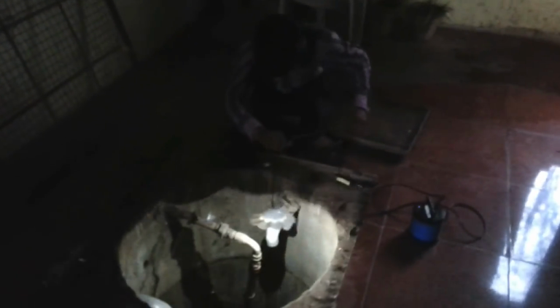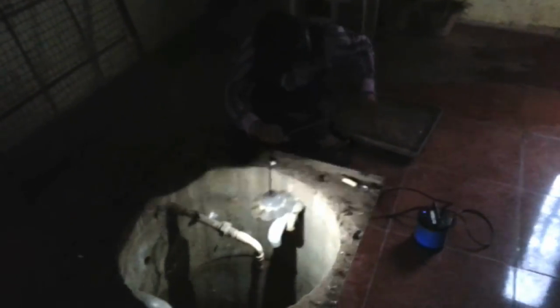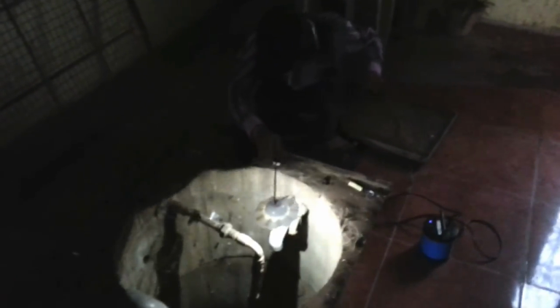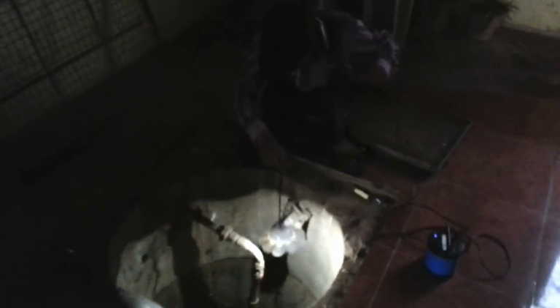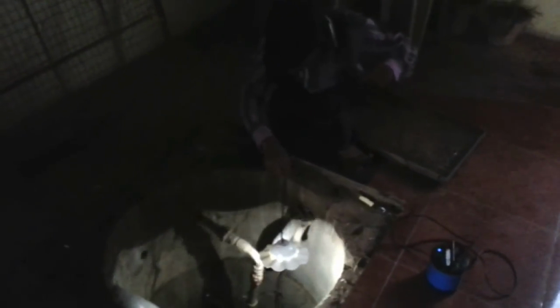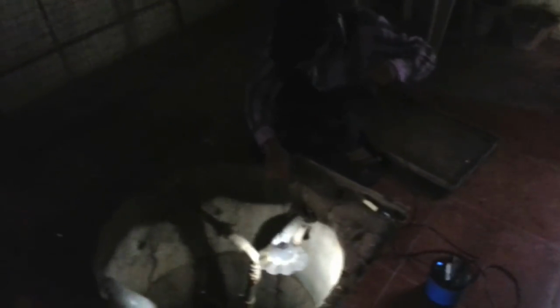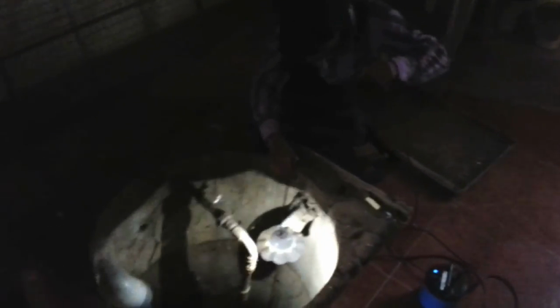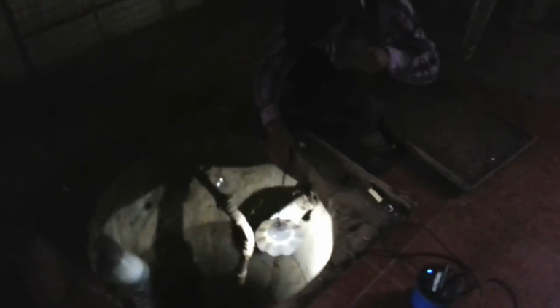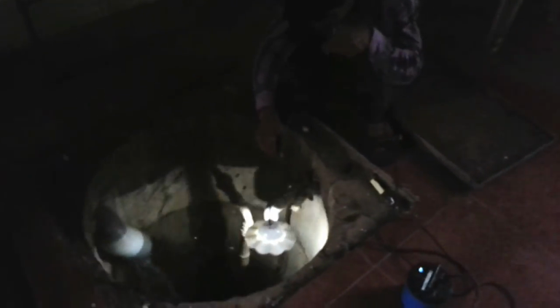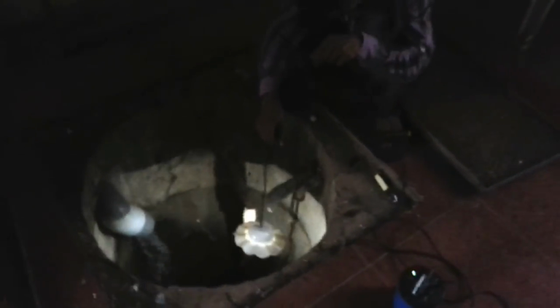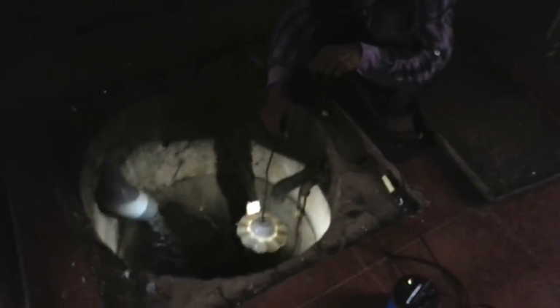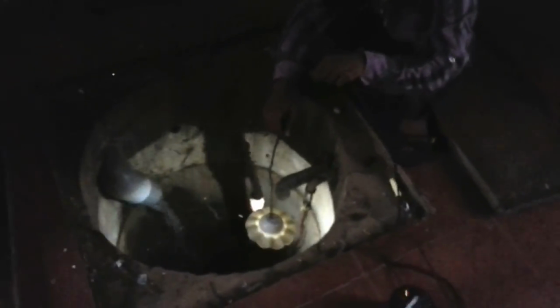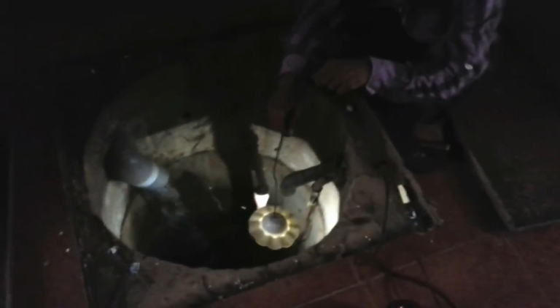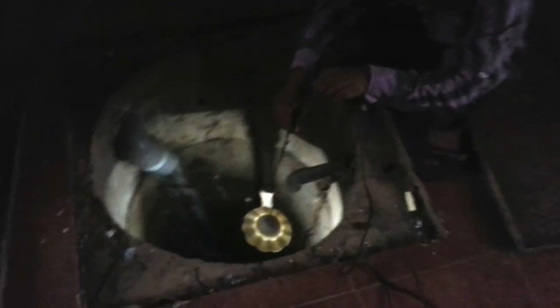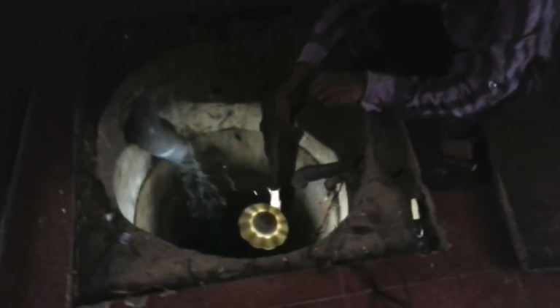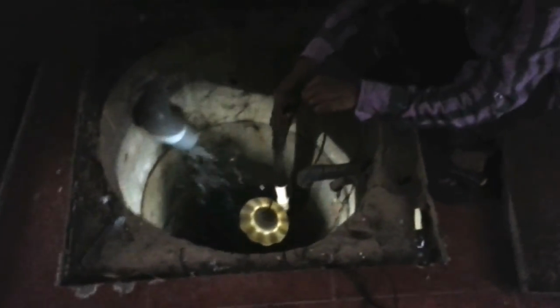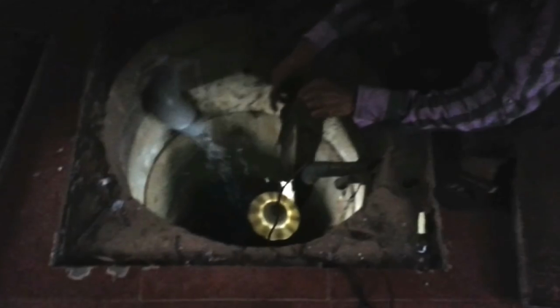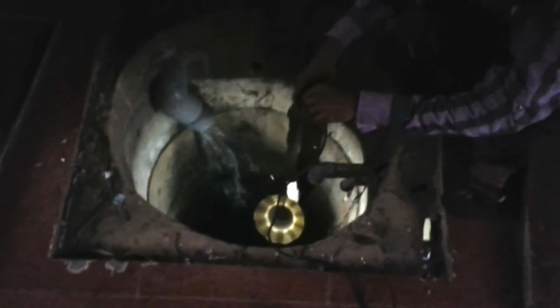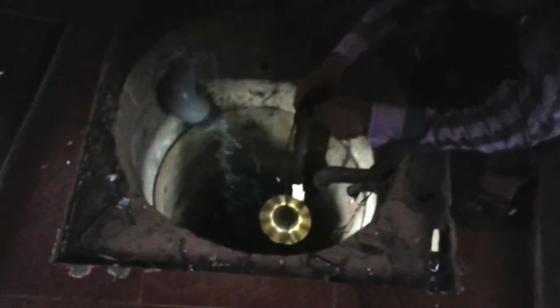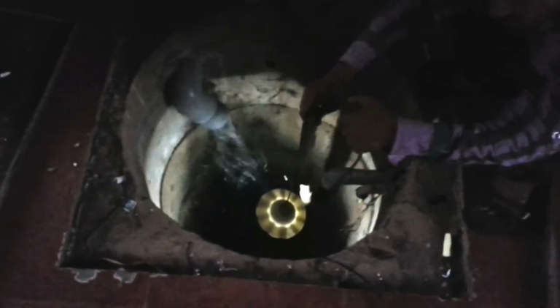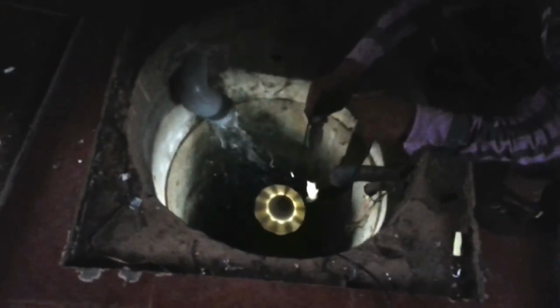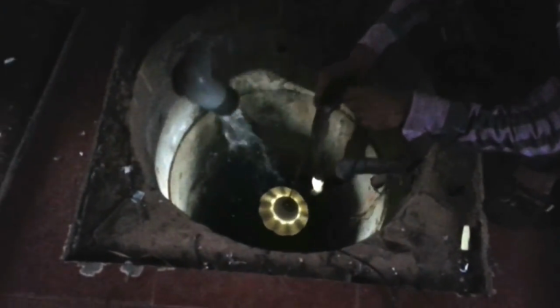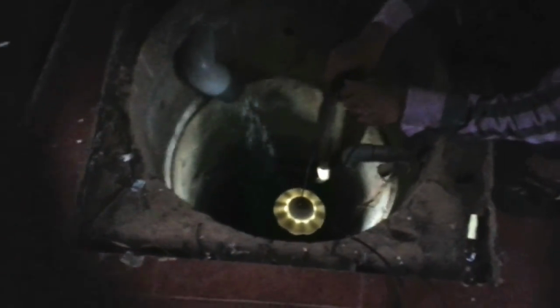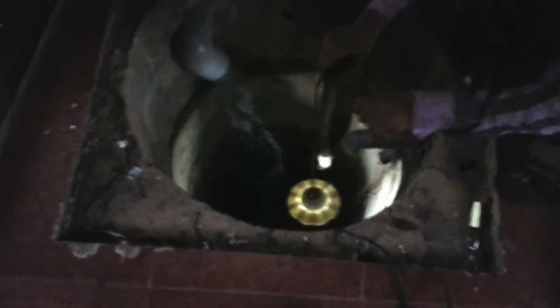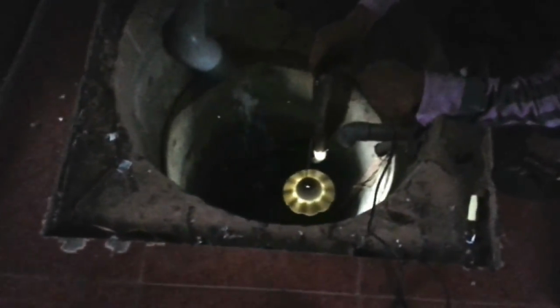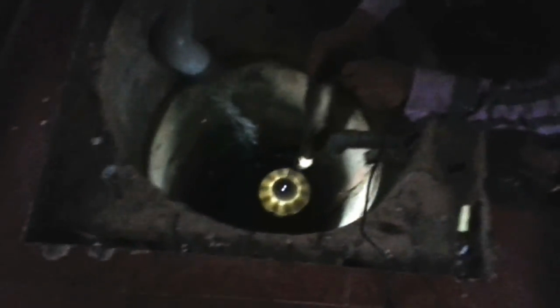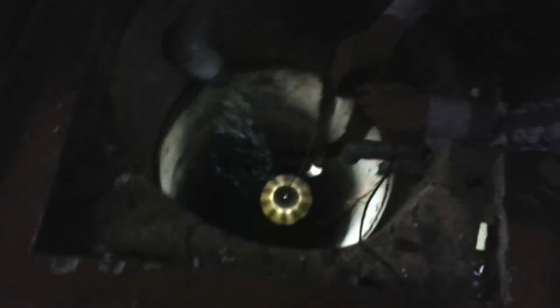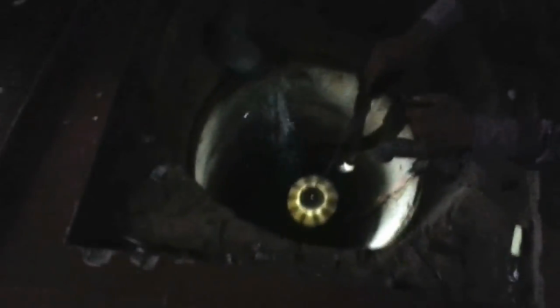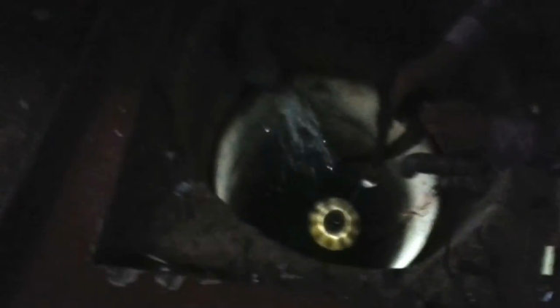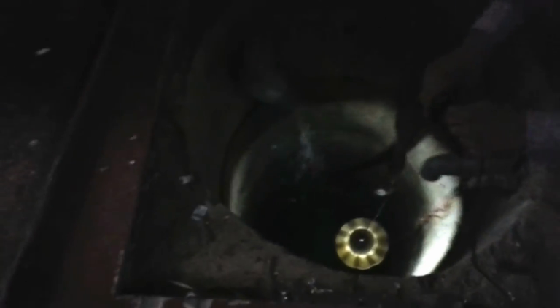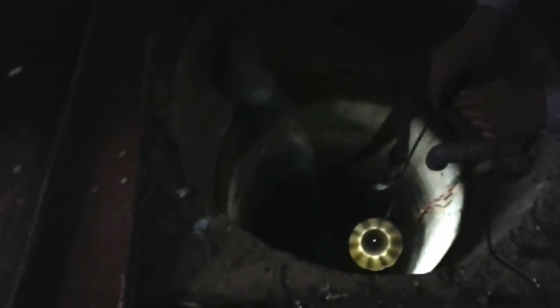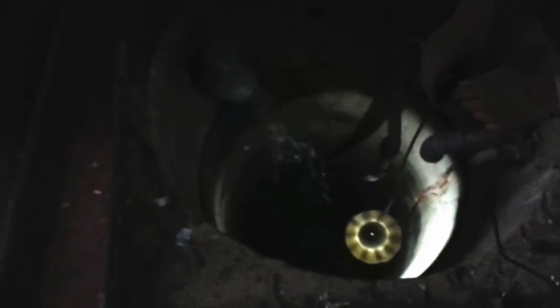Juva here is helping us see what's happening inside the well. There you go — all the rainwater going down the well.